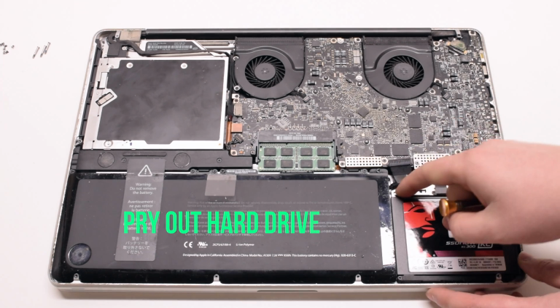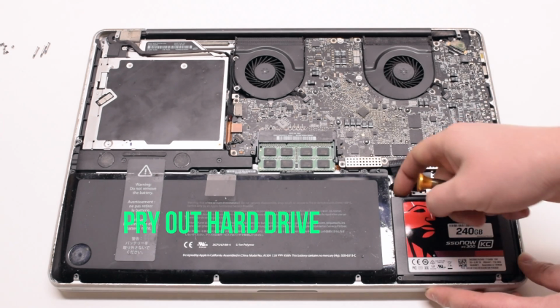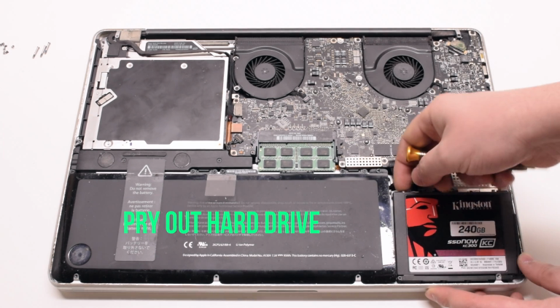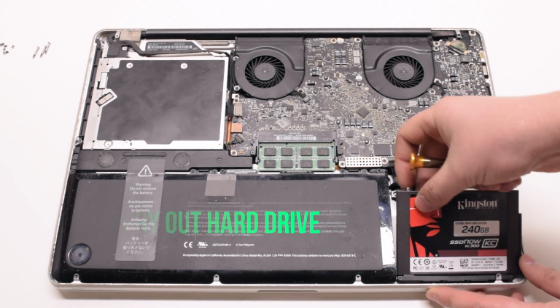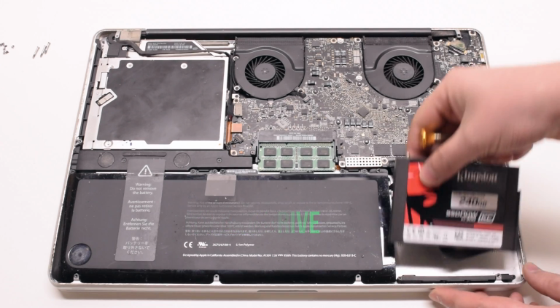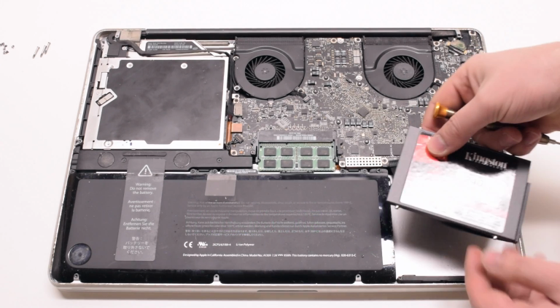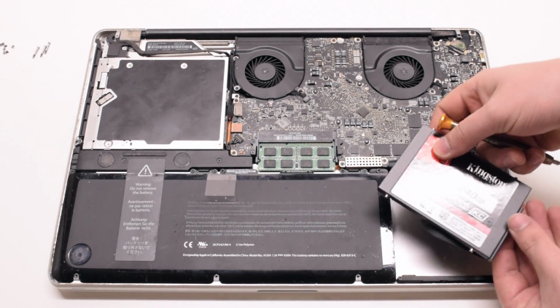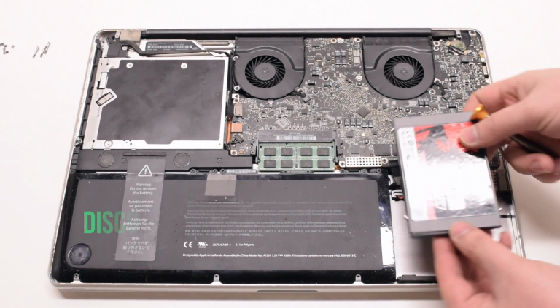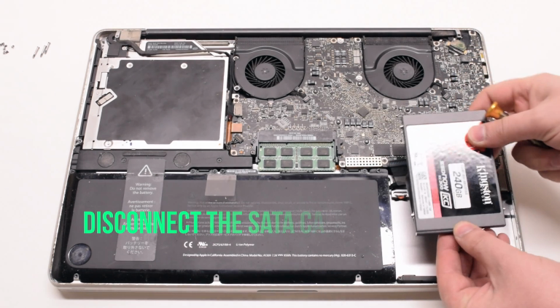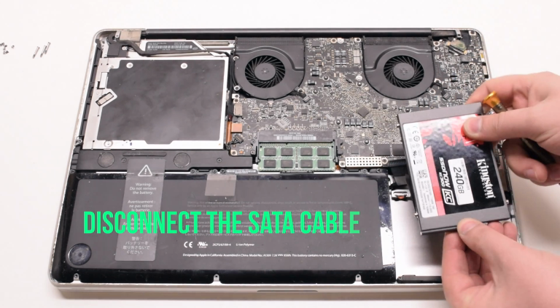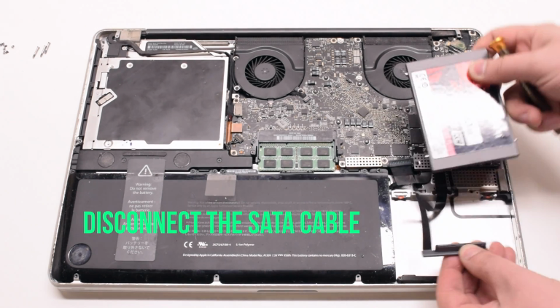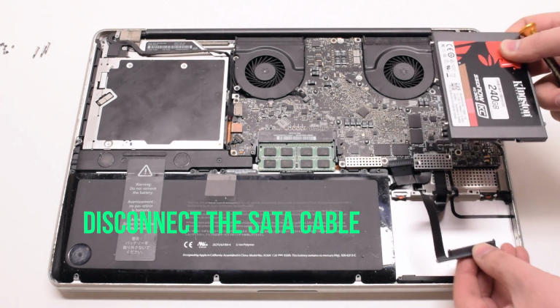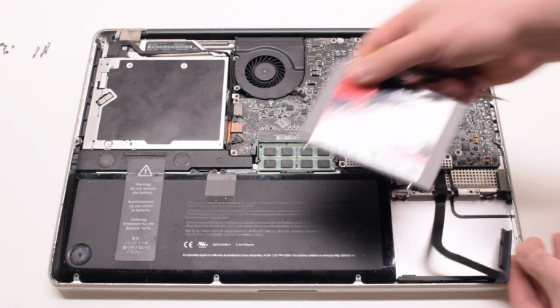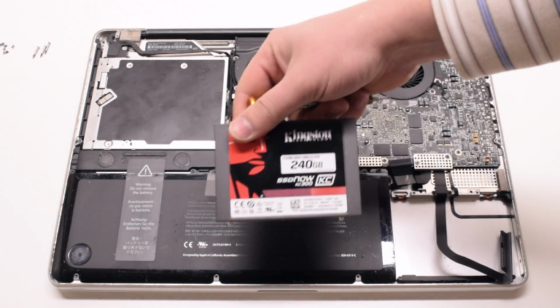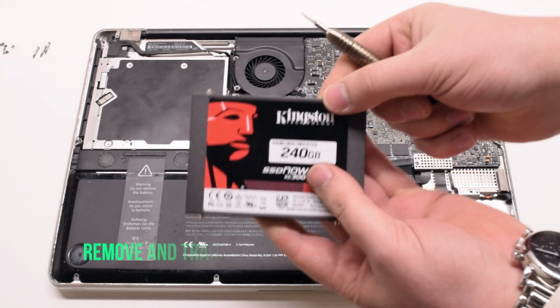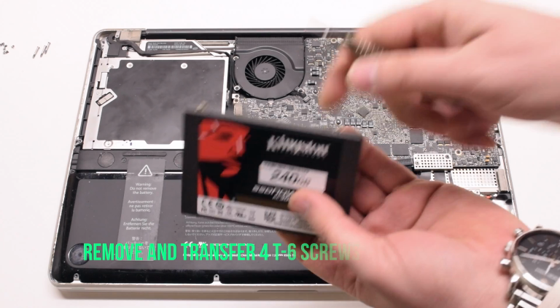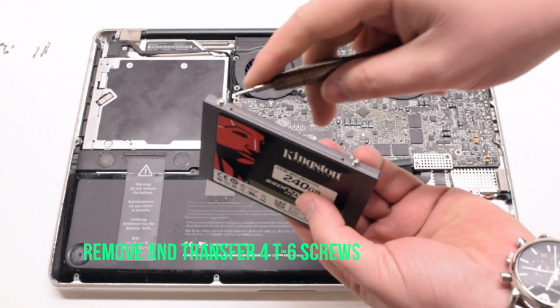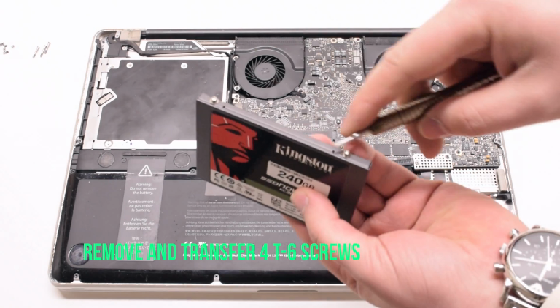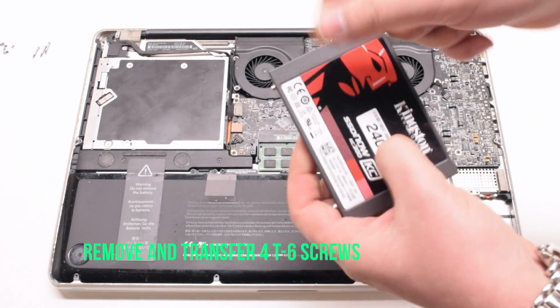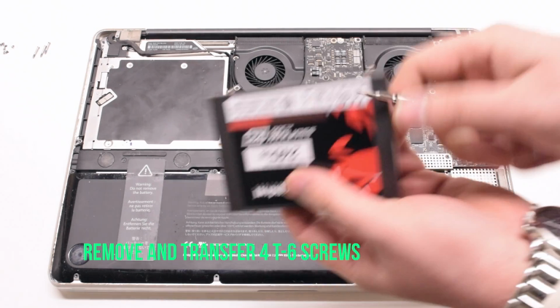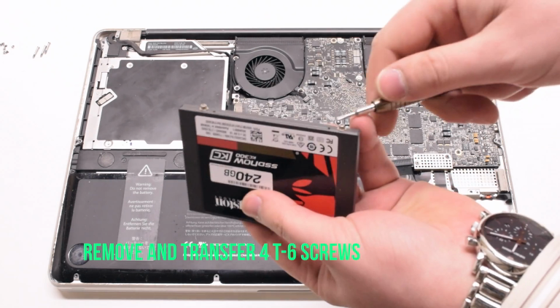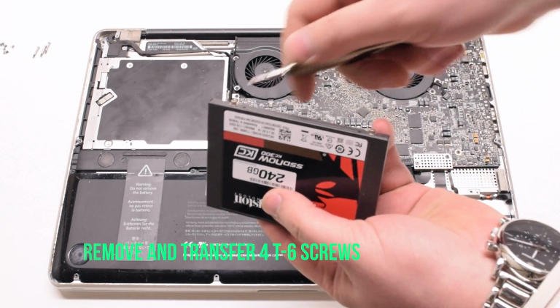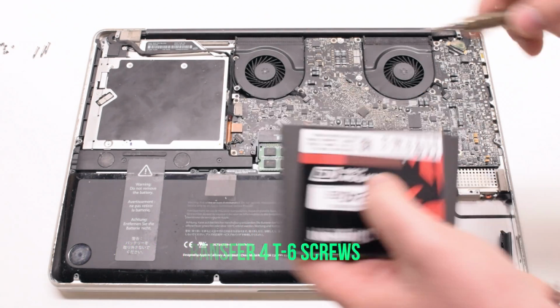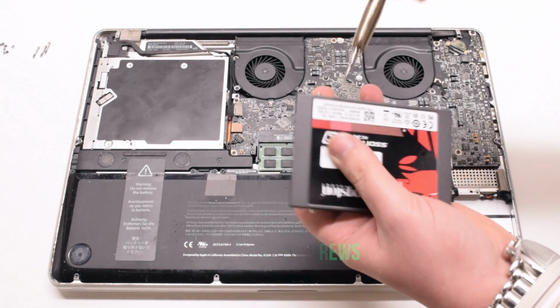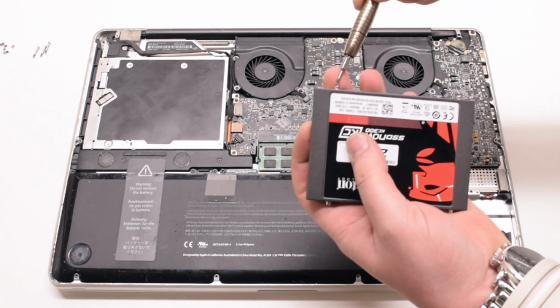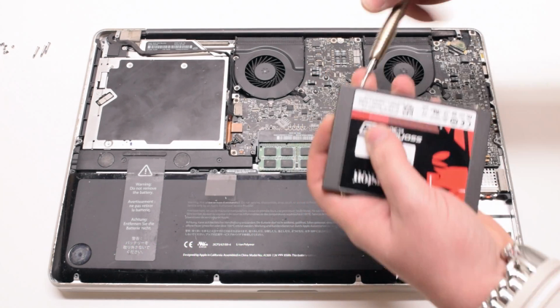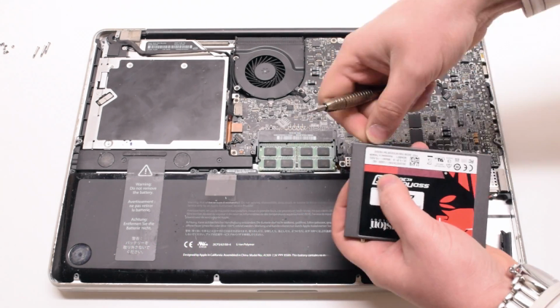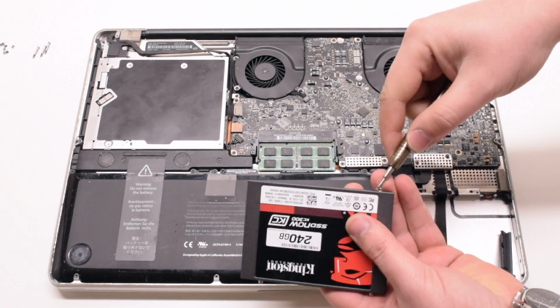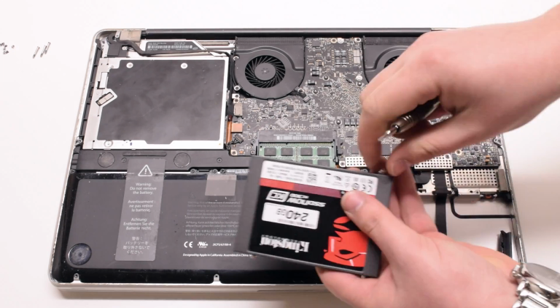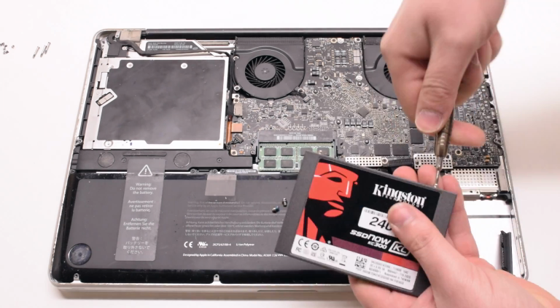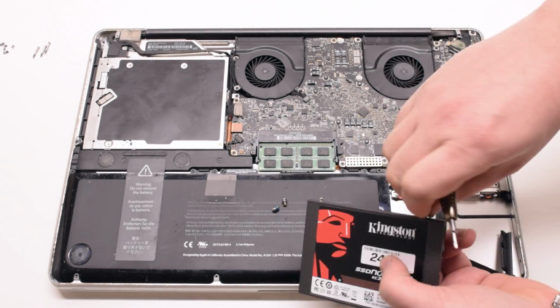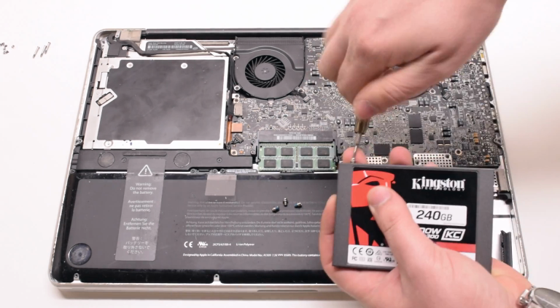Lift up and remove the bracket. Pry out the hard drive at an angle and disconnect it from the SATA cable. Remove the four T6 screws — you'll need to transfer them onto the new hard drive.